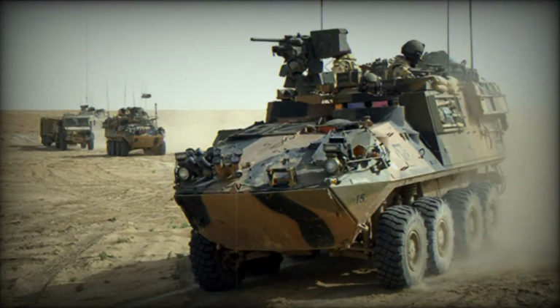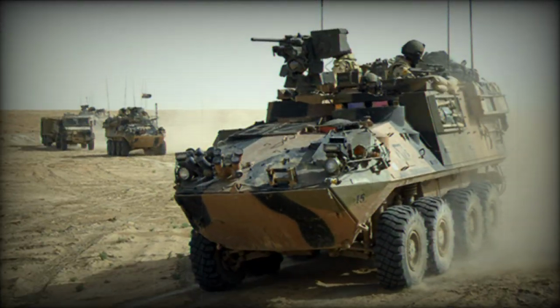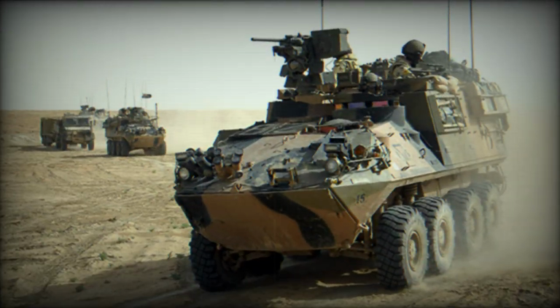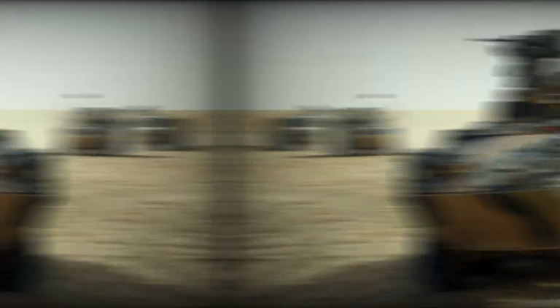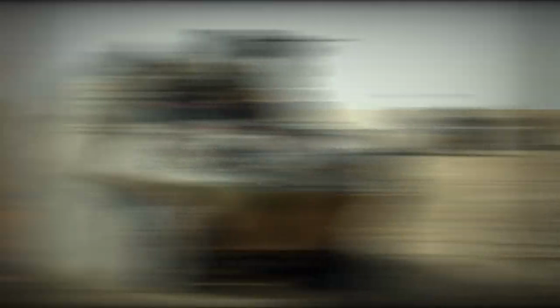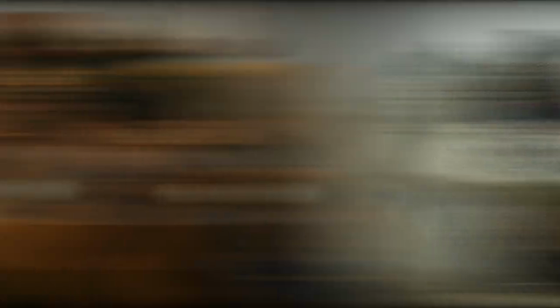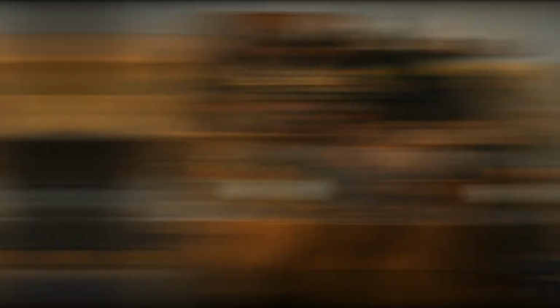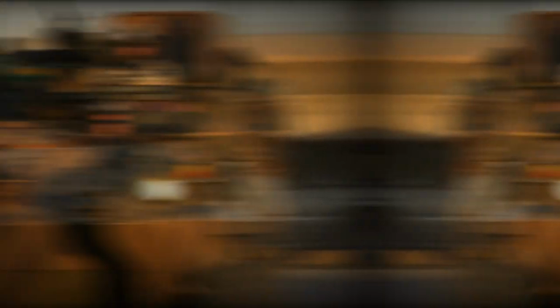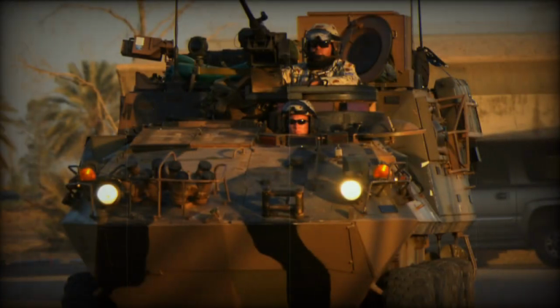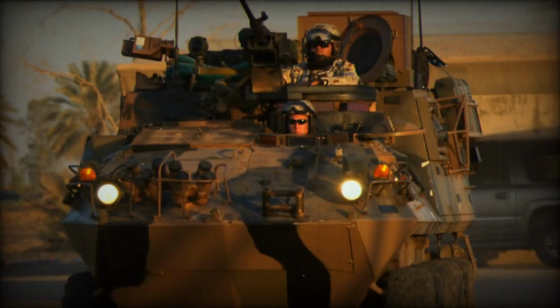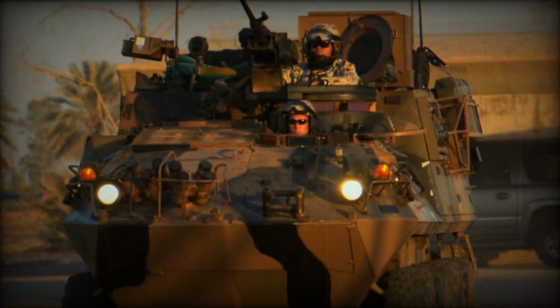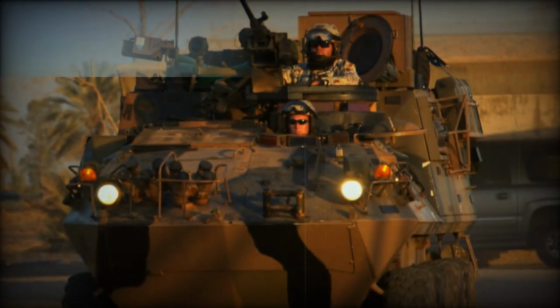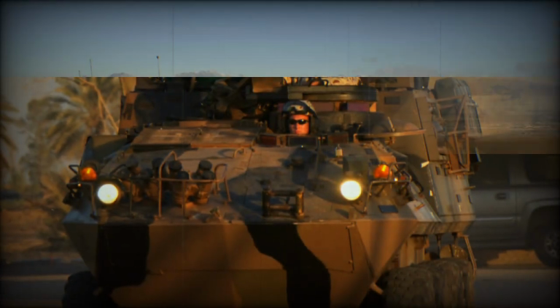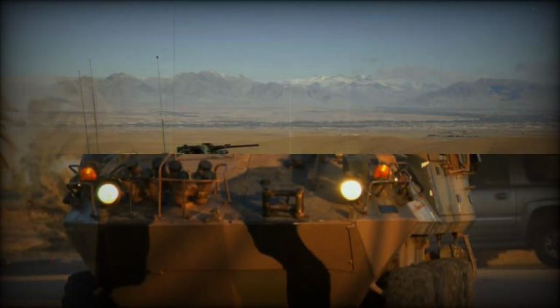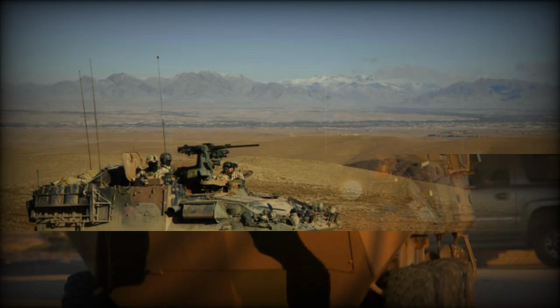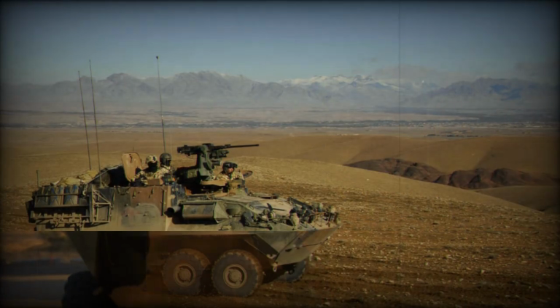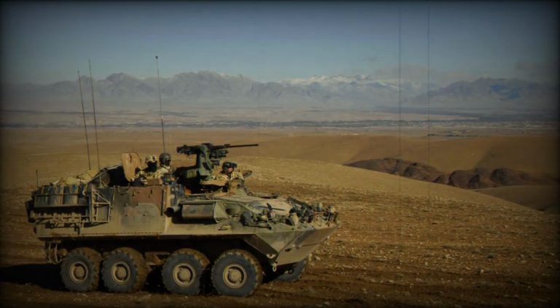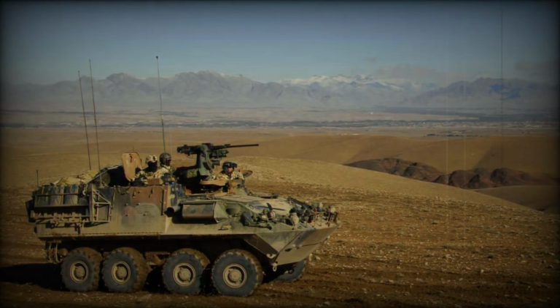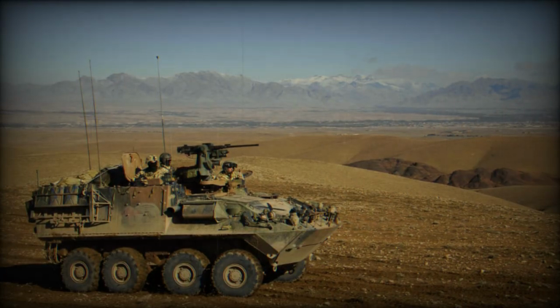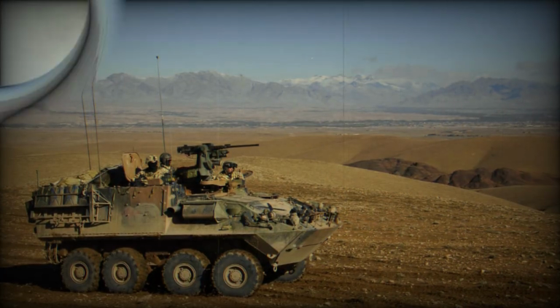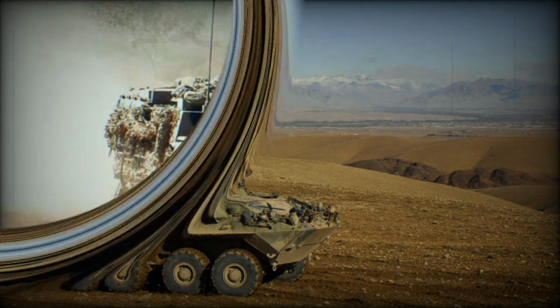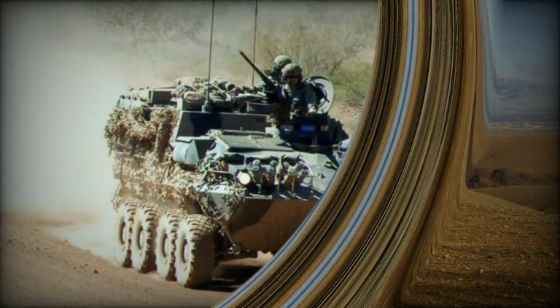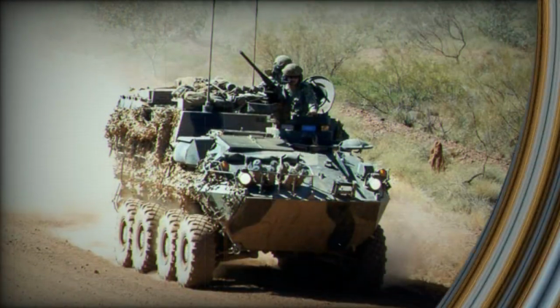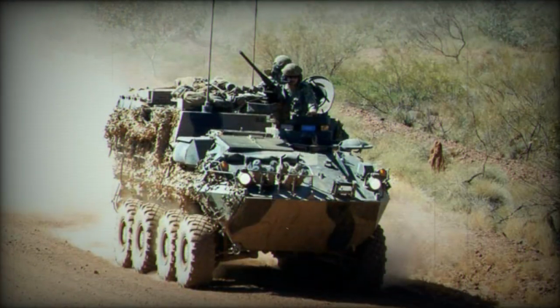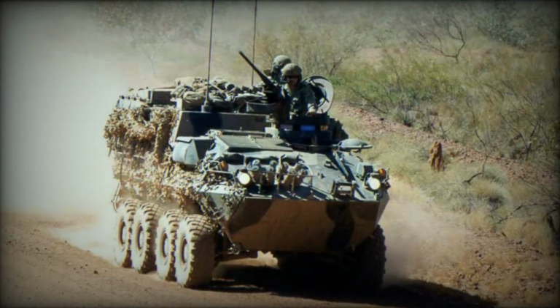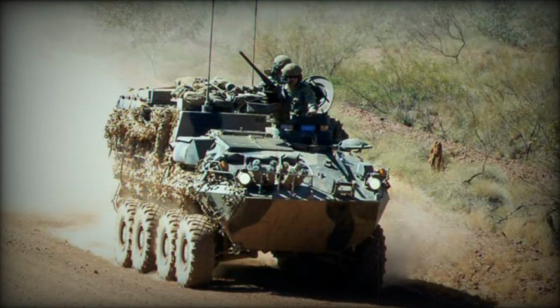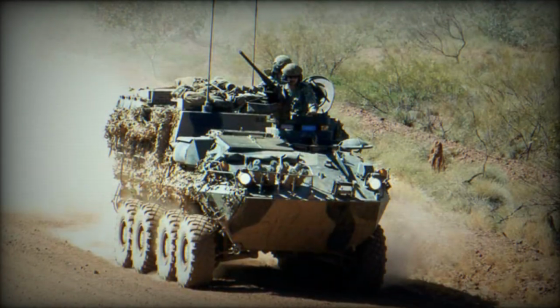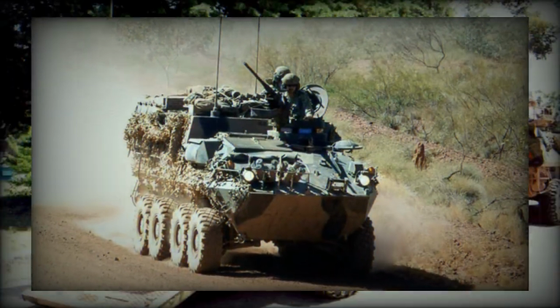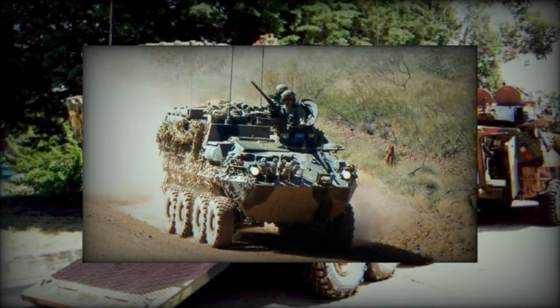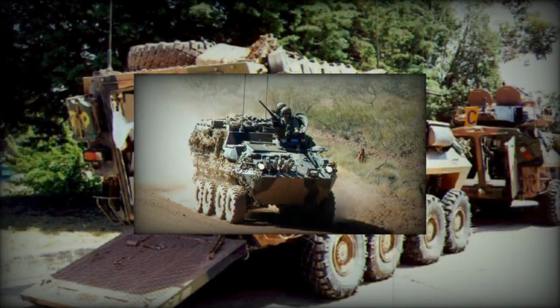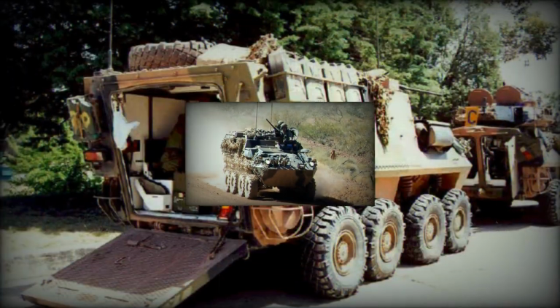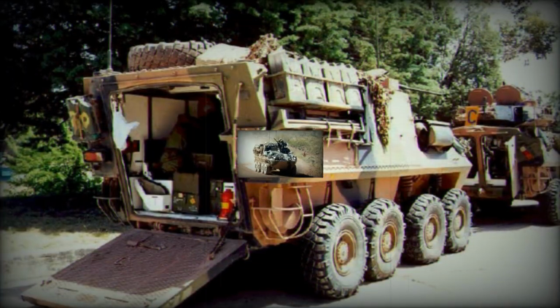The vehicle is powered by the Detroit Diesel 6V53T diesel engine, developing 275 horsepower. It is capable of either four or eight-wheel drive. The ASLAV PC is fully amphibious with three-minute preparation.